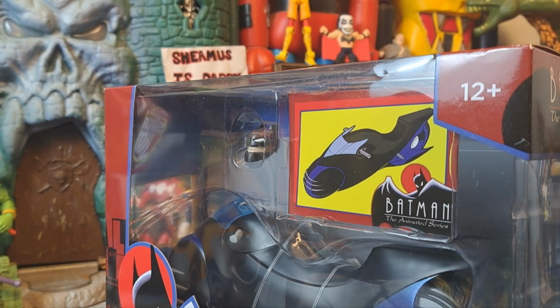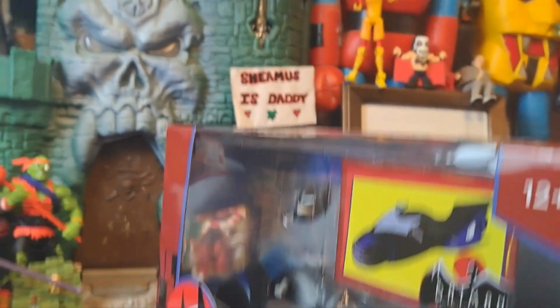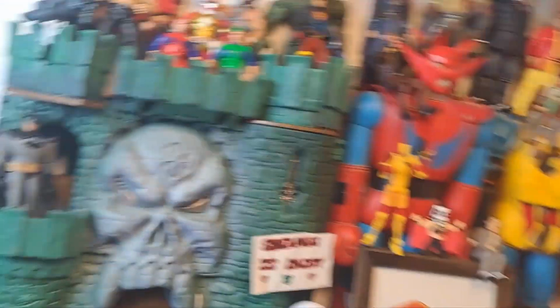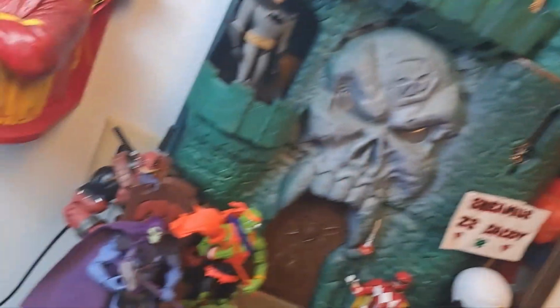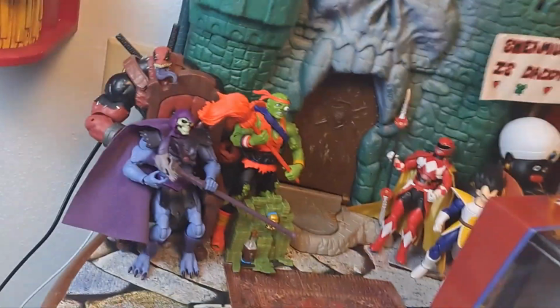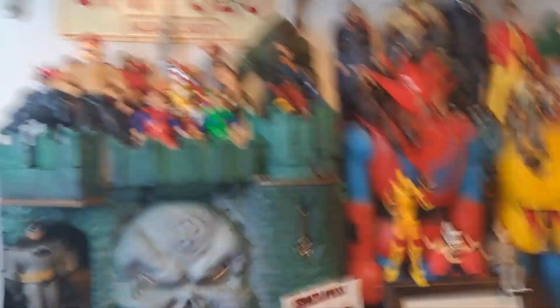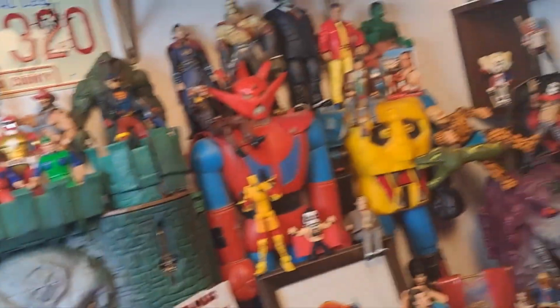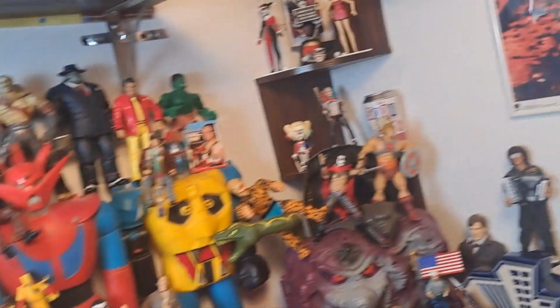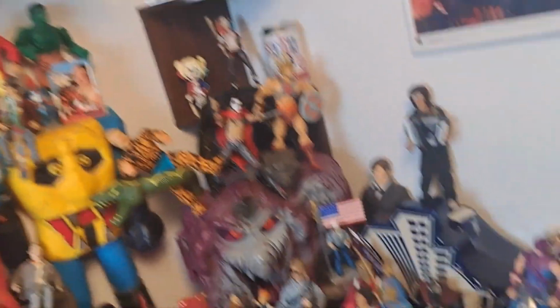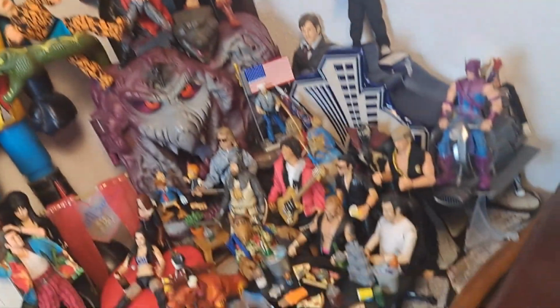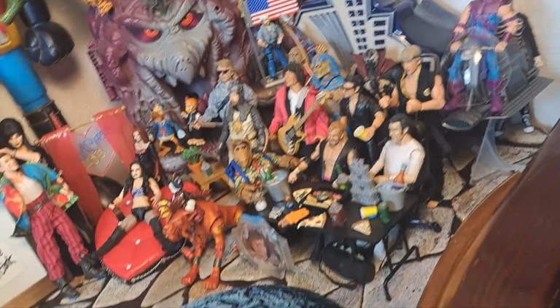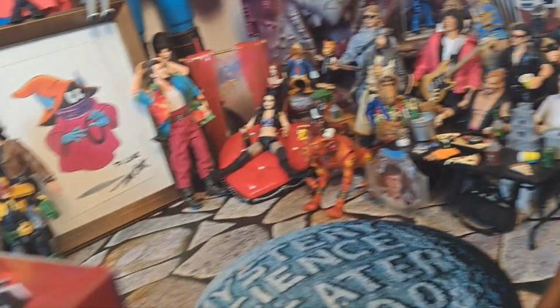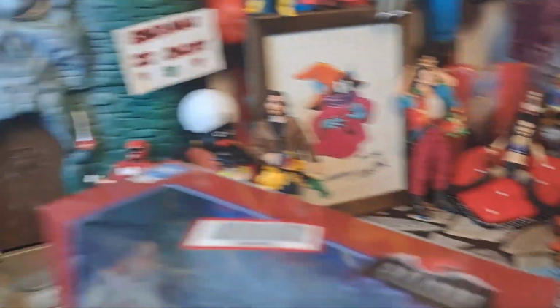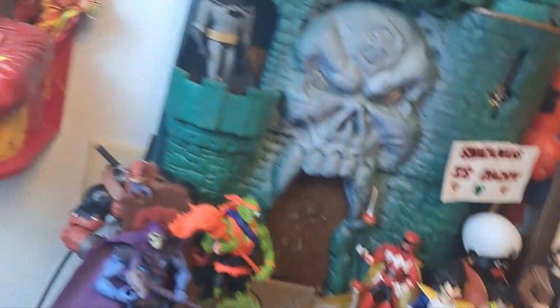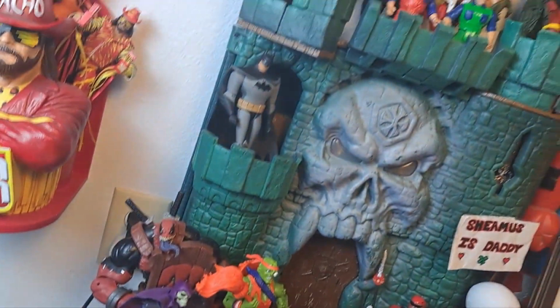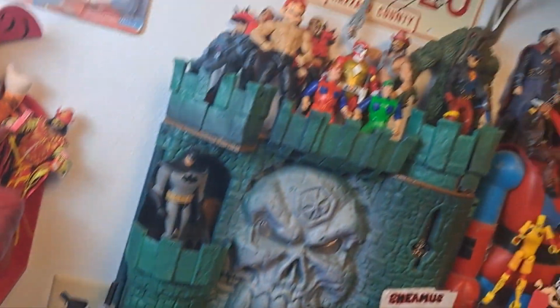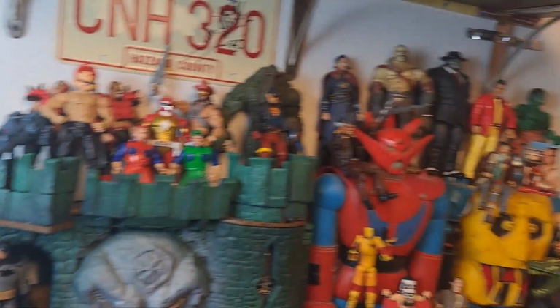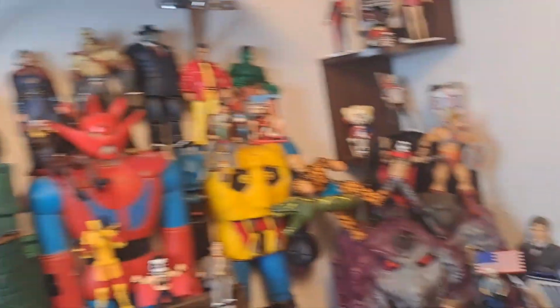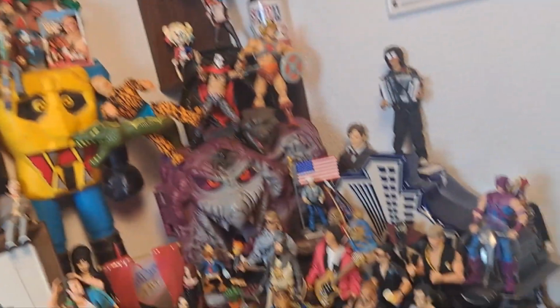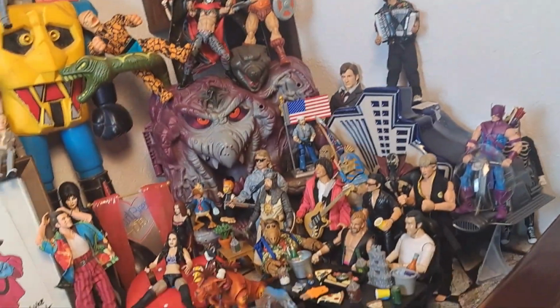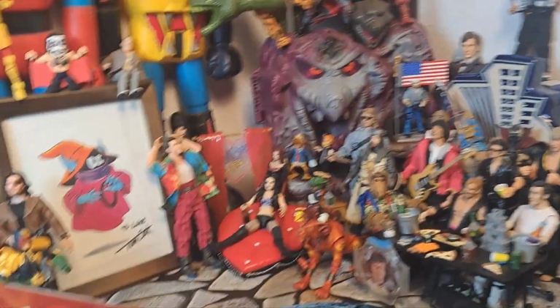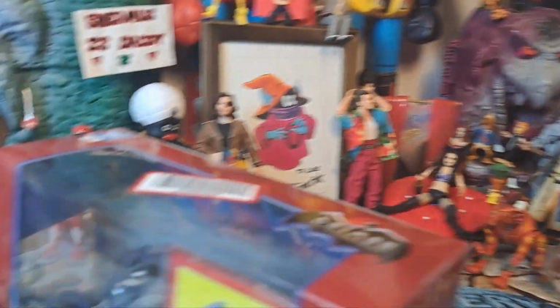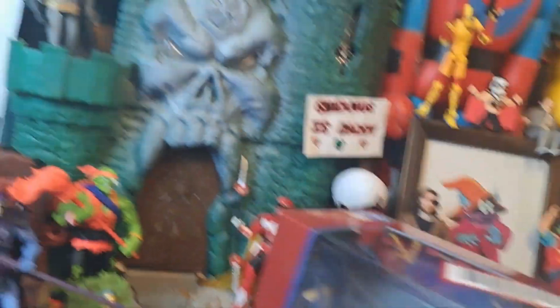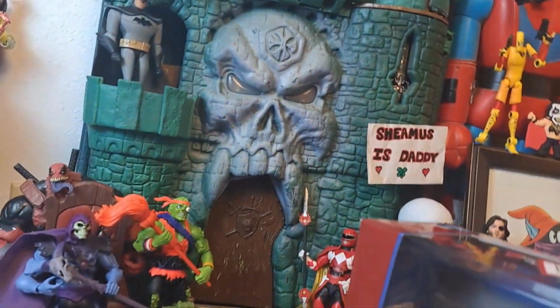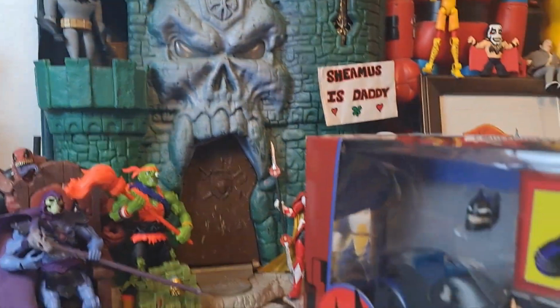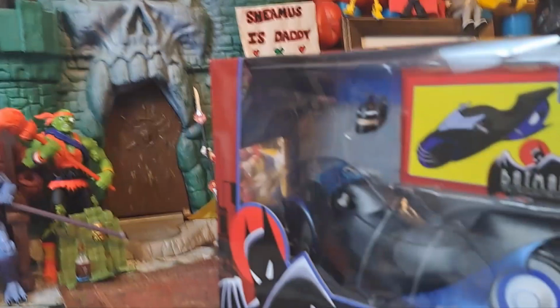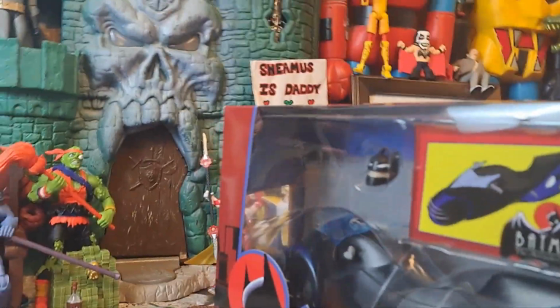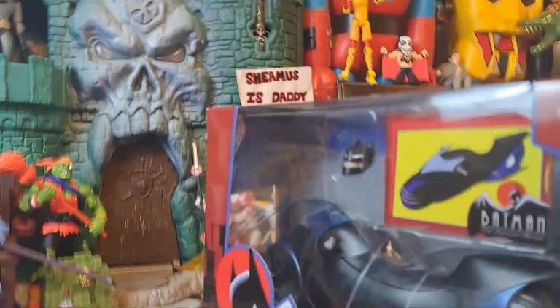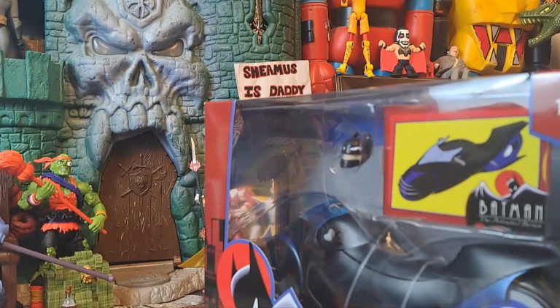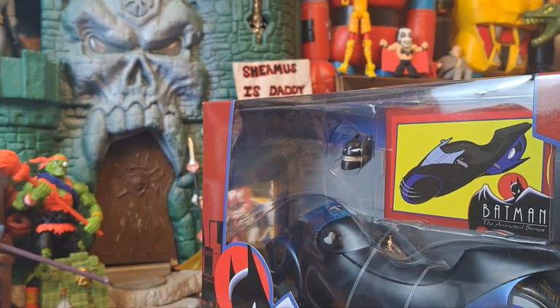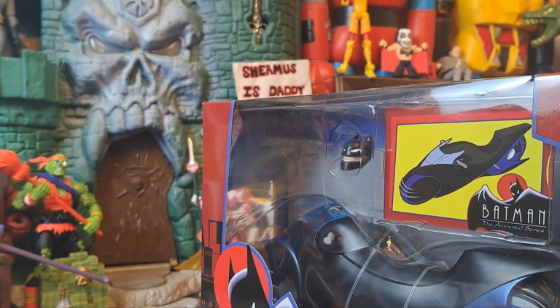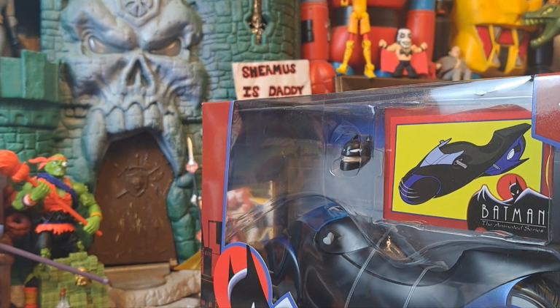Ladies and gentlemen, boys and girls, children of all appropriate supervised ages, outside the dilapidated Castle Grayskull, in front of the Bat-tastic Snake Mountain, in the Hobo Jungle, I bring to you another Reno McAllis Review. Happy Batsgiving, y'all!